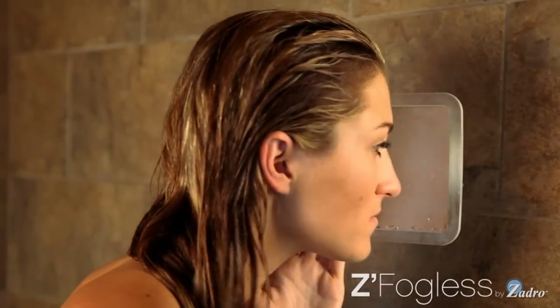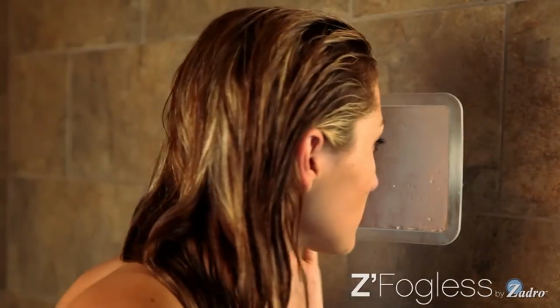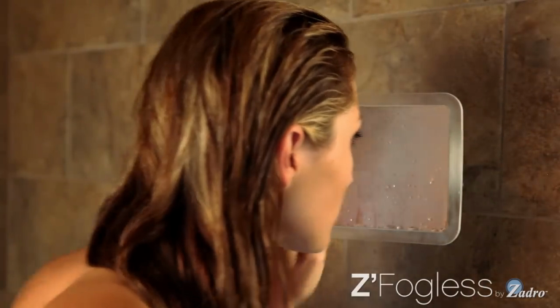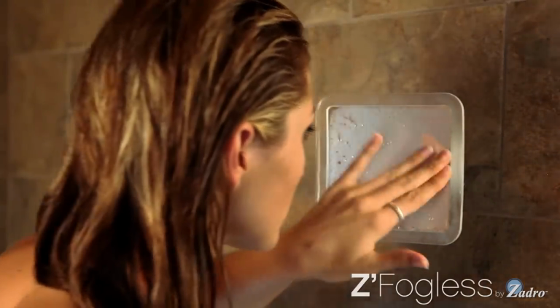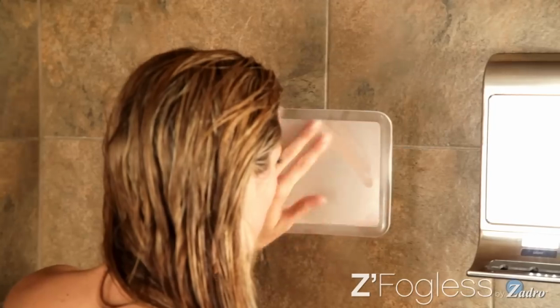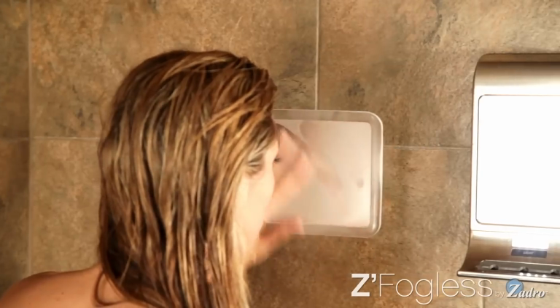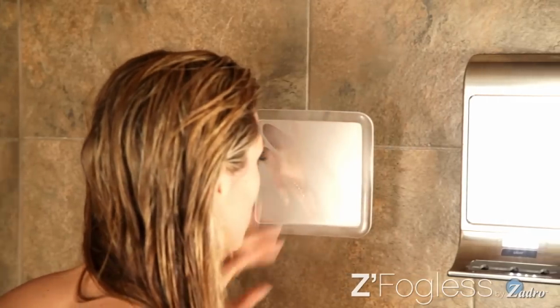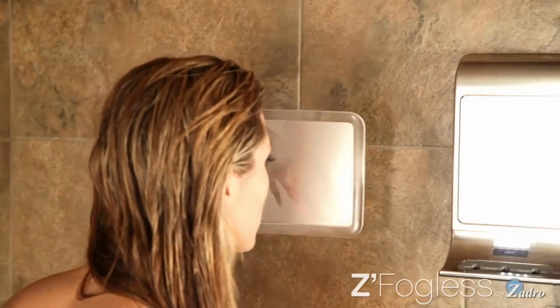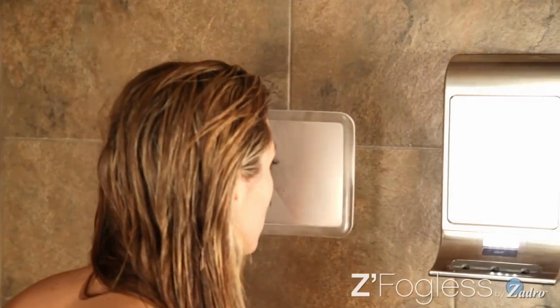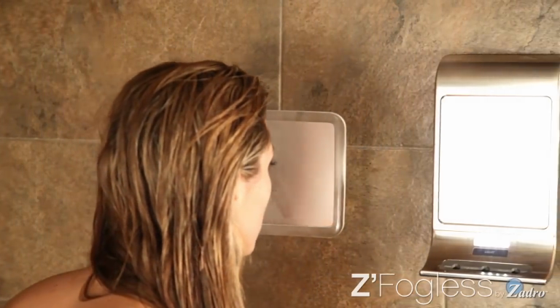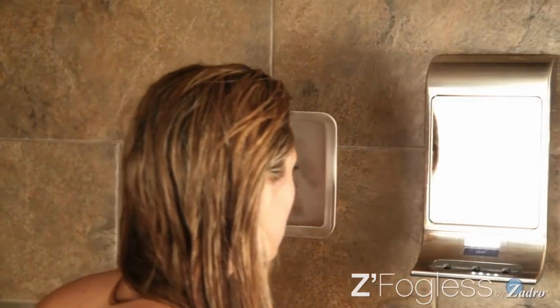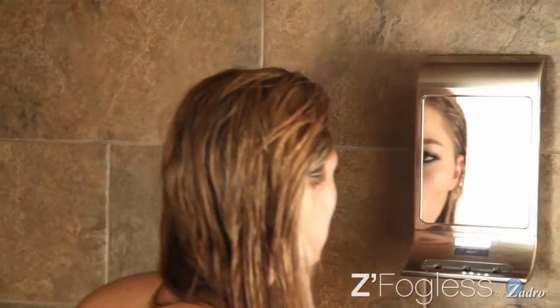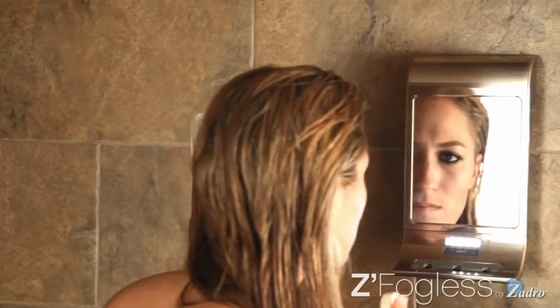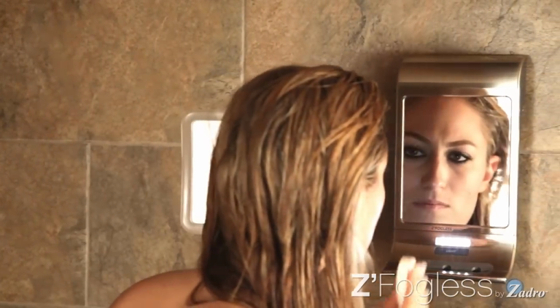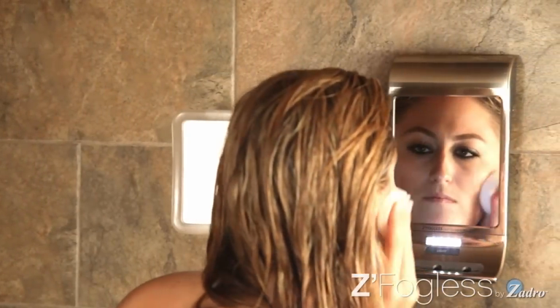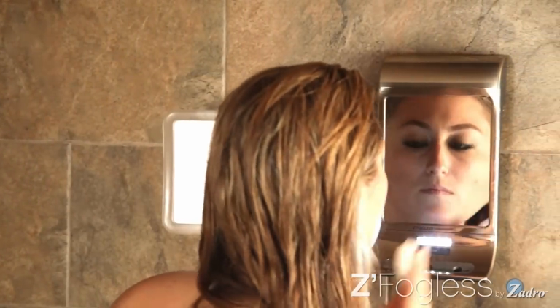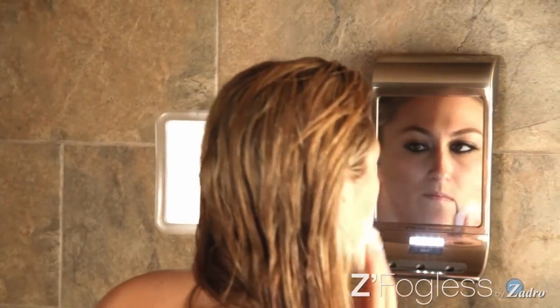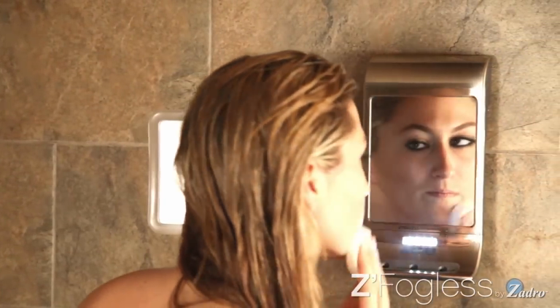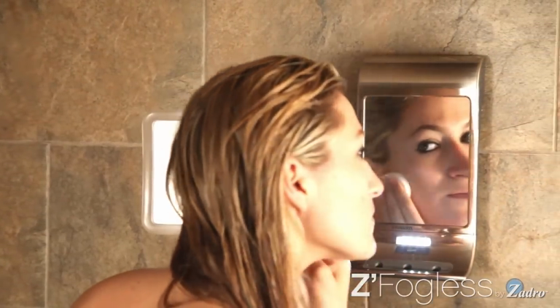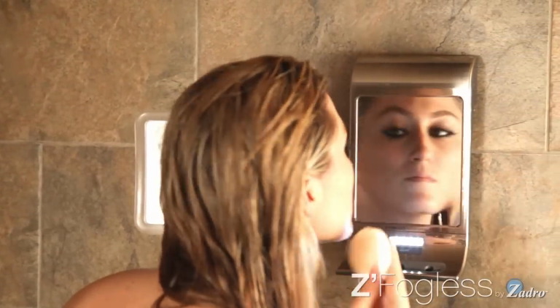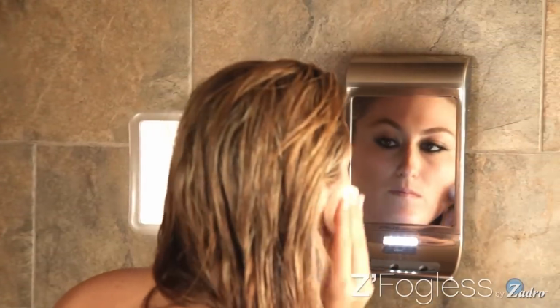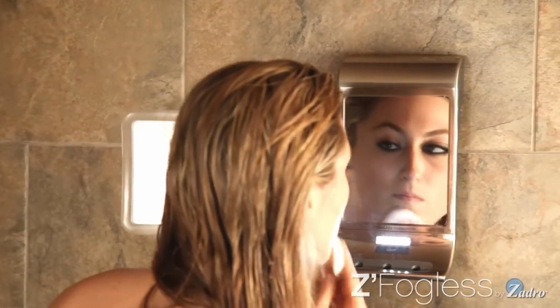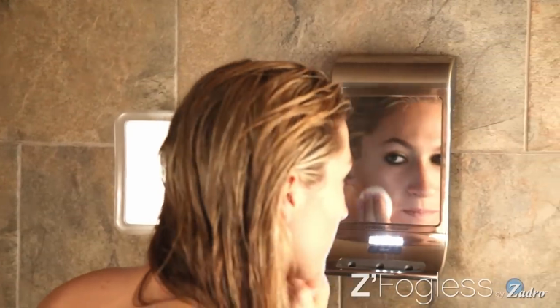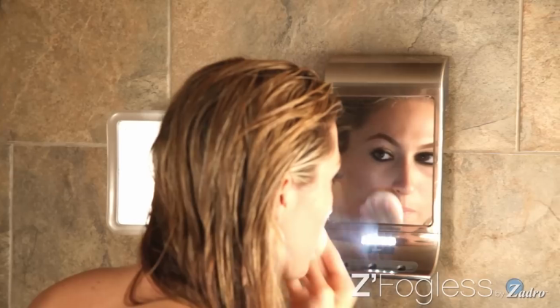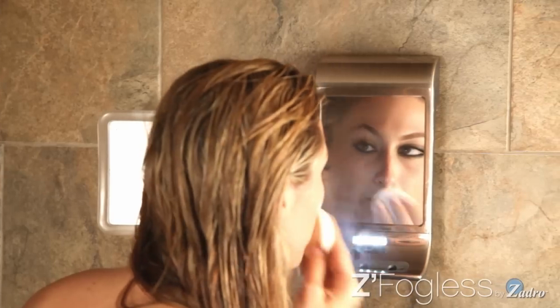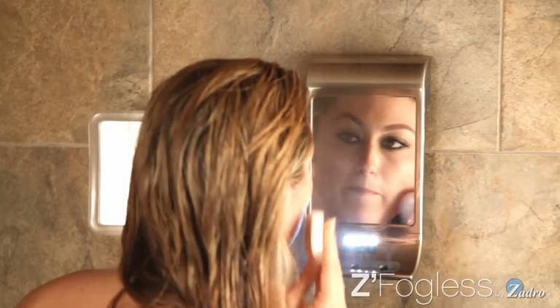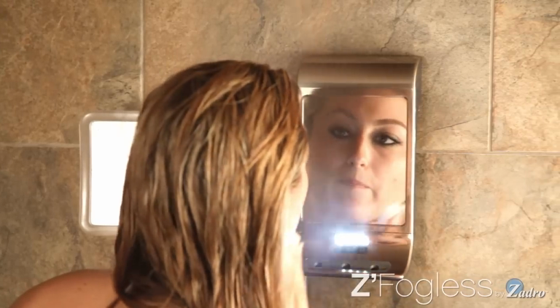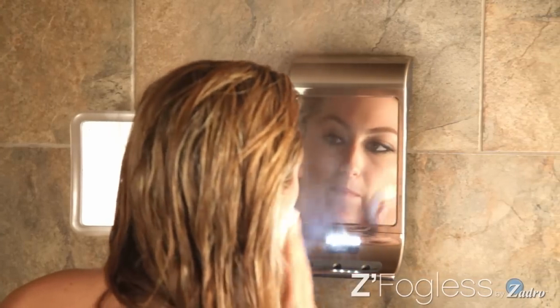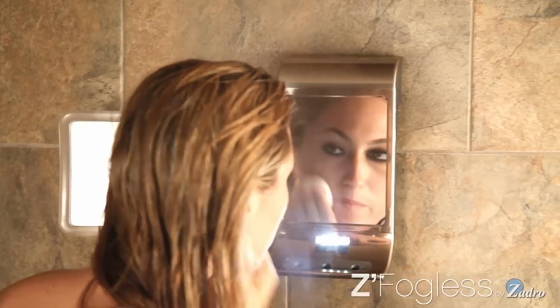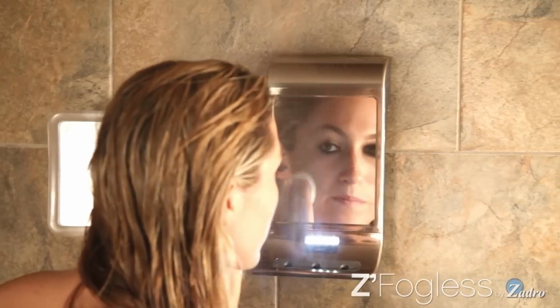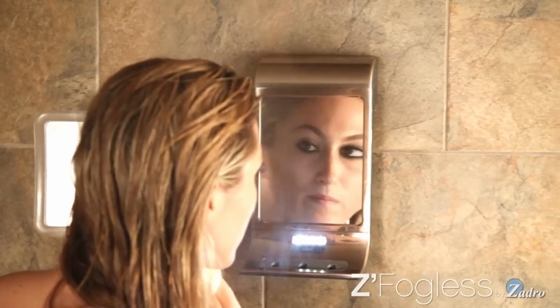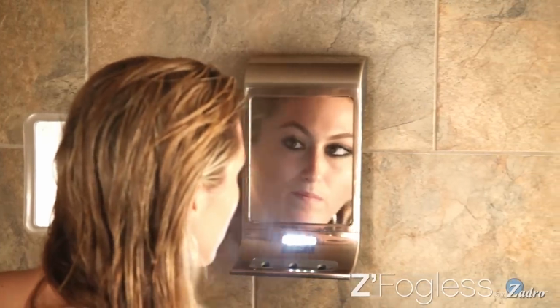Whether you're shaving or removing makeup, using a regular mirror in the shower just doesn't allow you to see clearly. The same steam and hot water that makes the shower so ideal for moistening your skin fogs up mirror surfaces, making them nearly impossible to use.